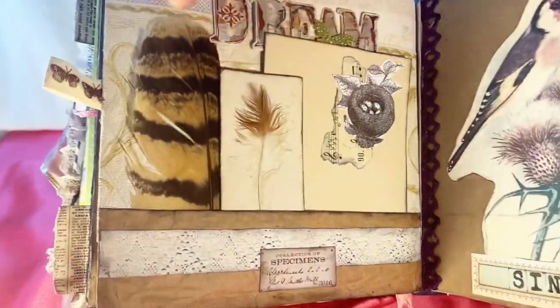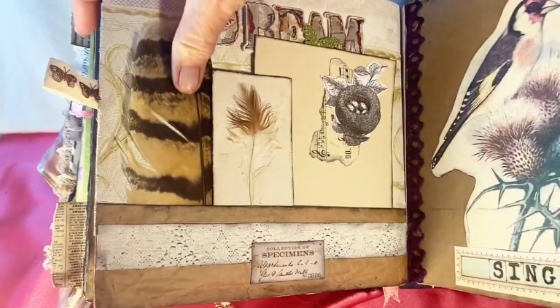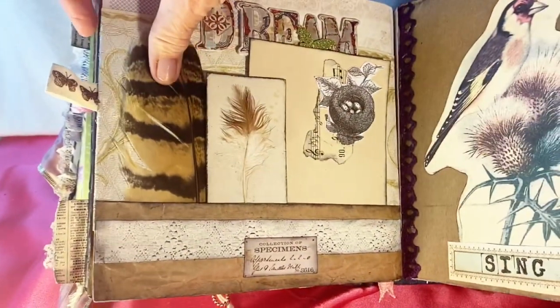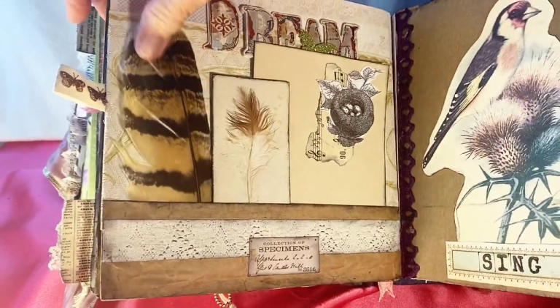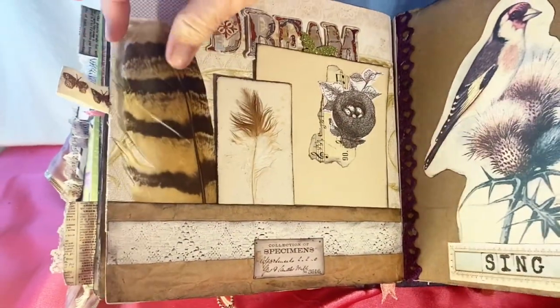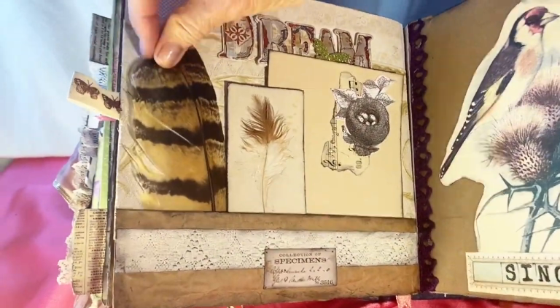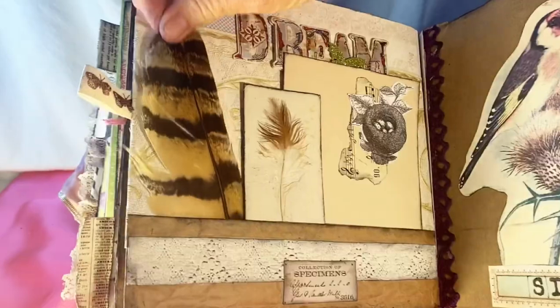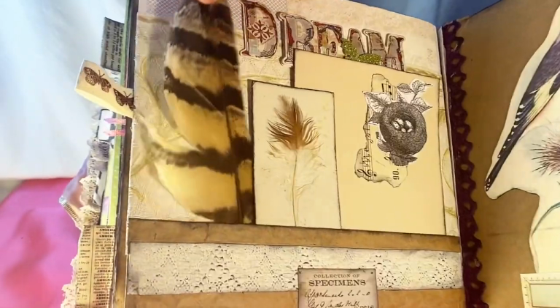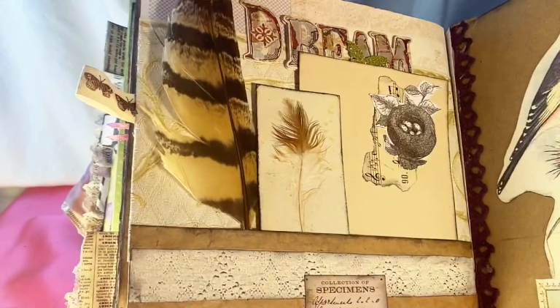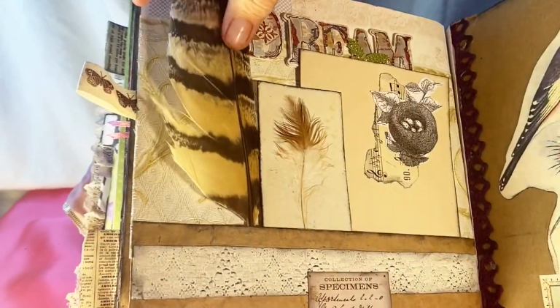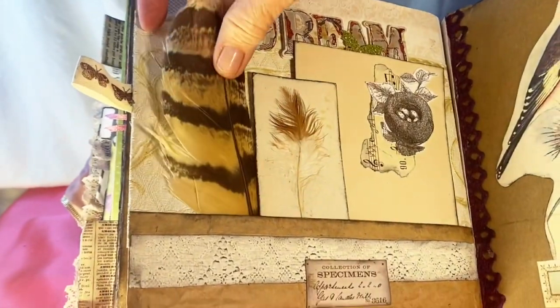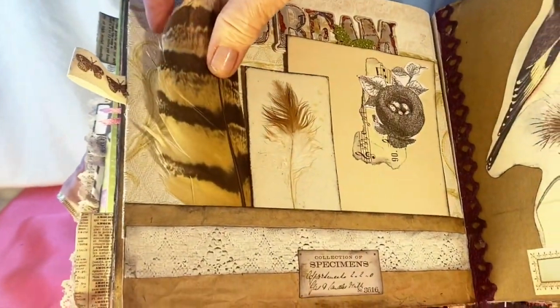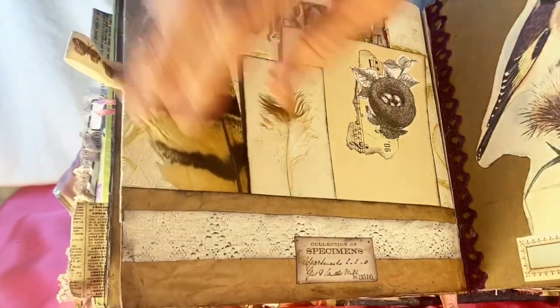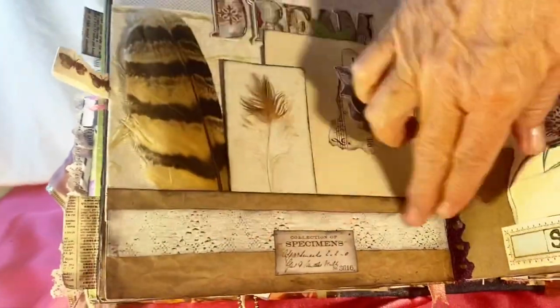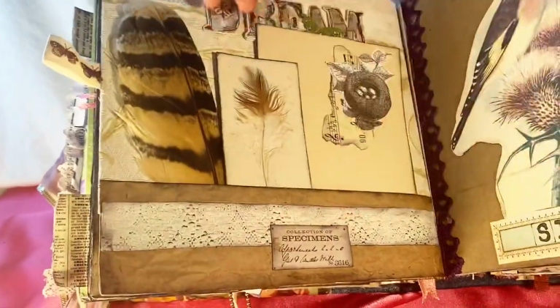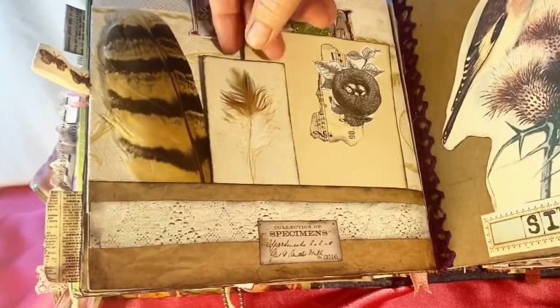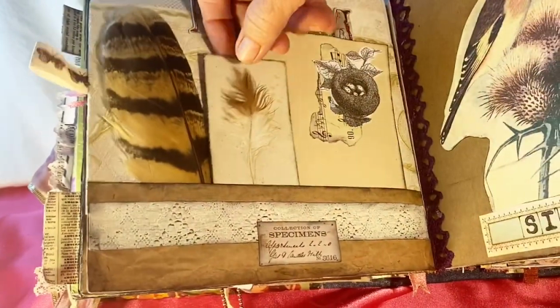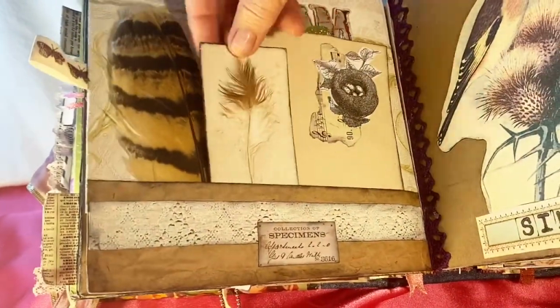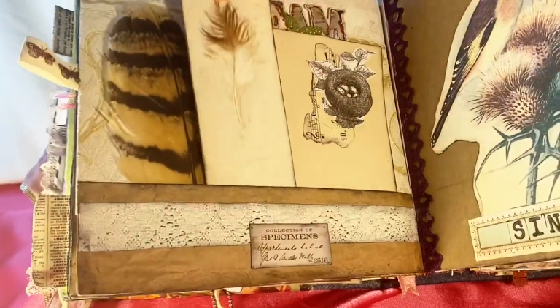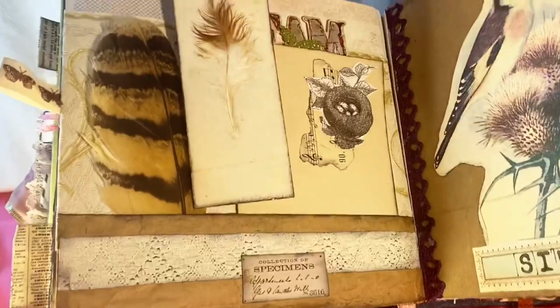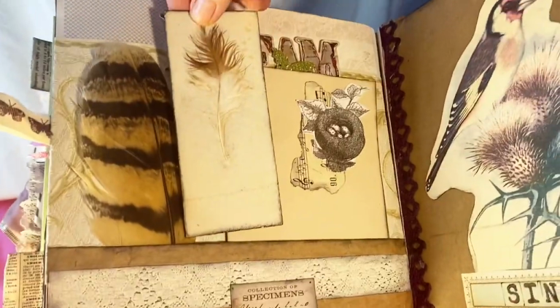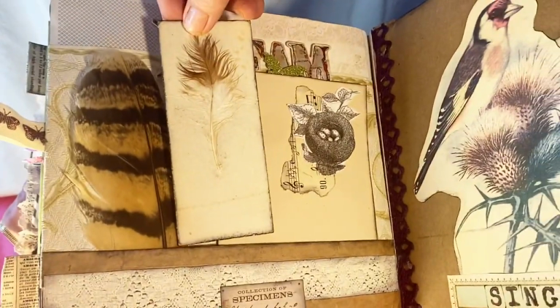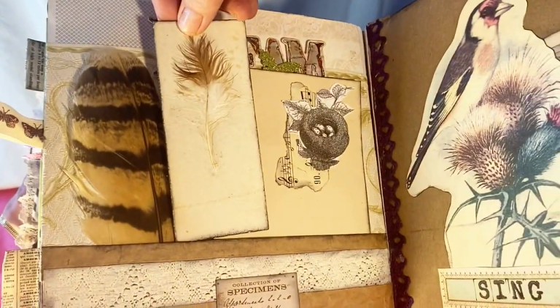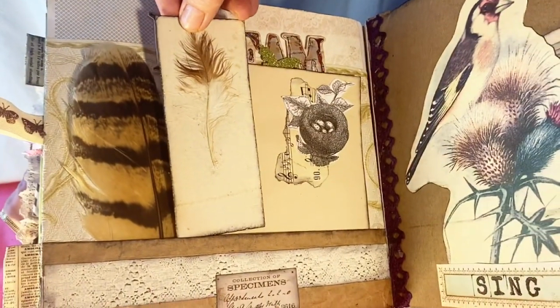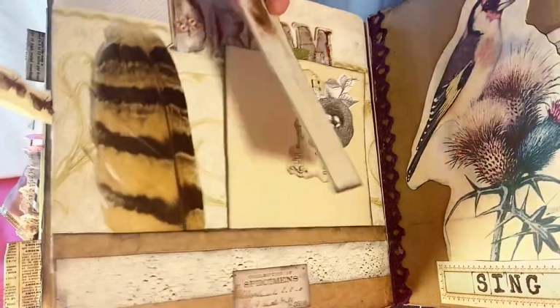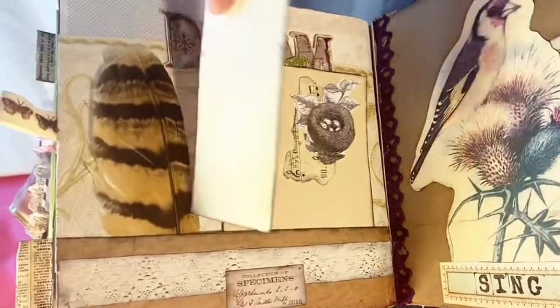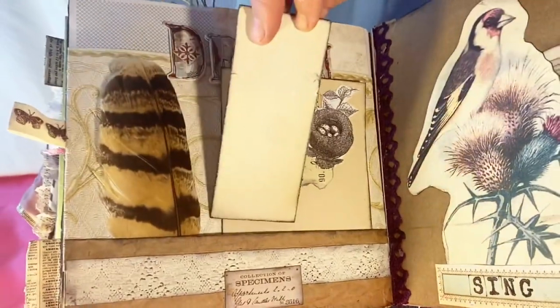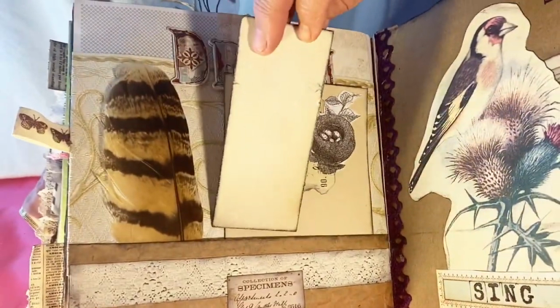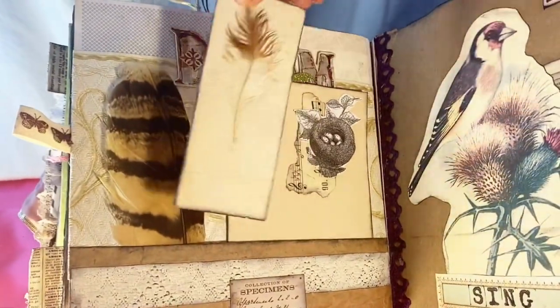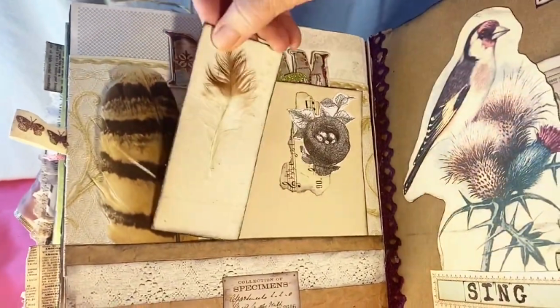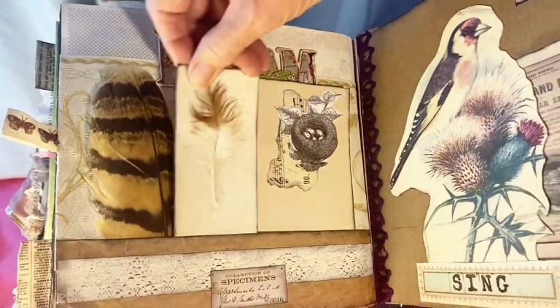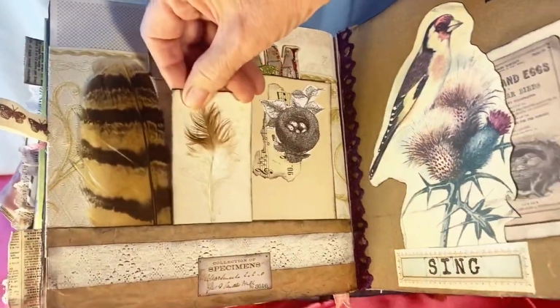I love the real feathers. Across the page is a bird picture that was on a lampshade. I left the front open to slip in a tag. We have a sticker with stamping, a doily on the side, and the background paper is actually brown paper with little sayings and numbers.